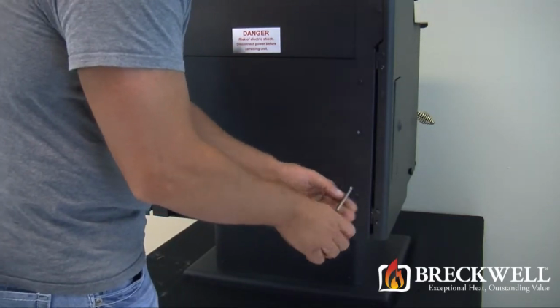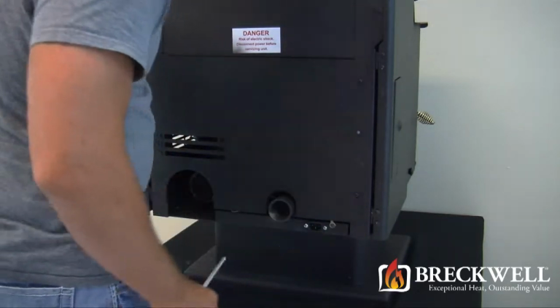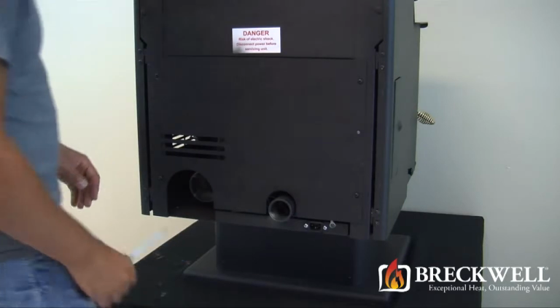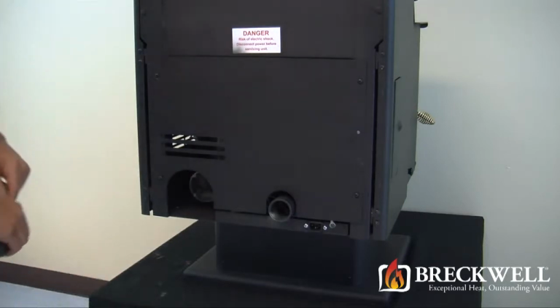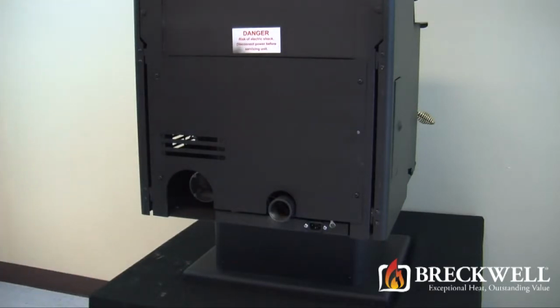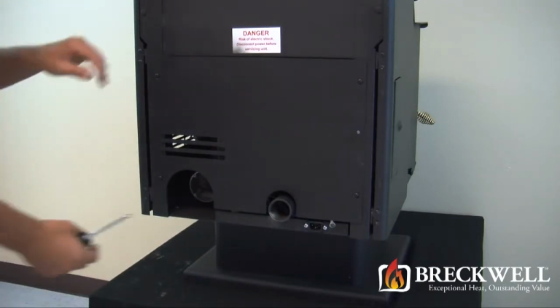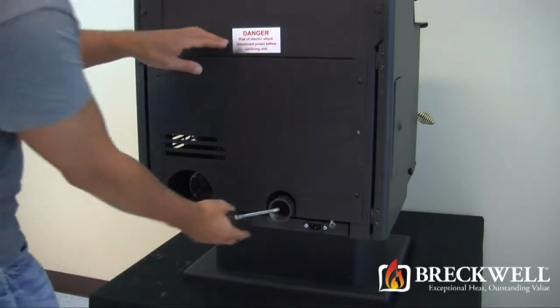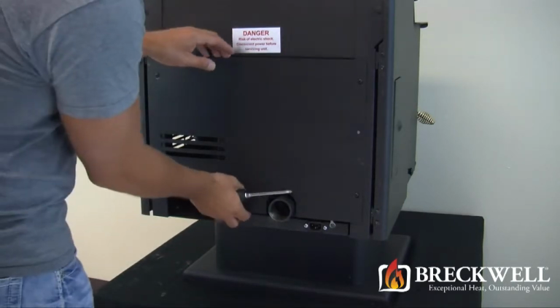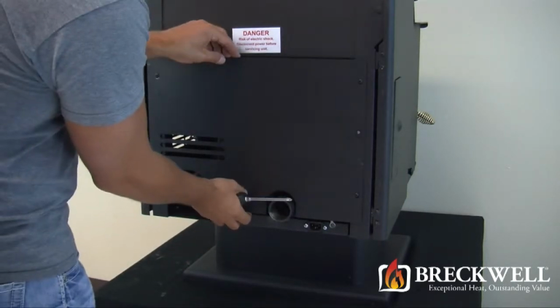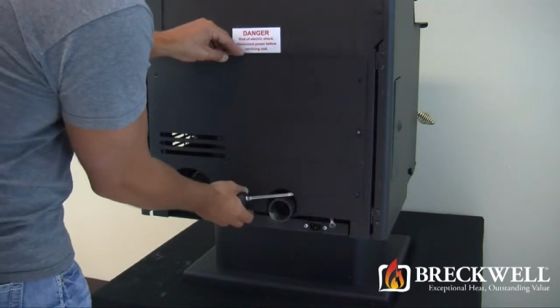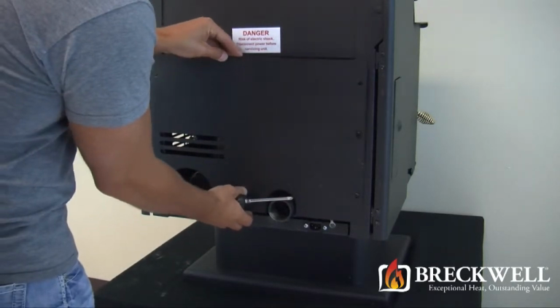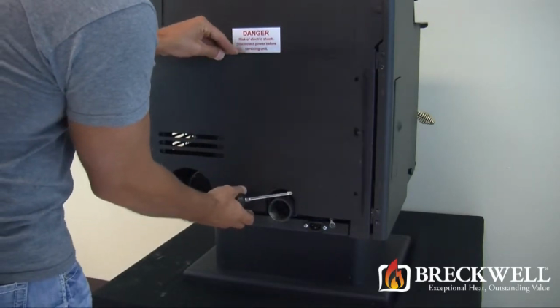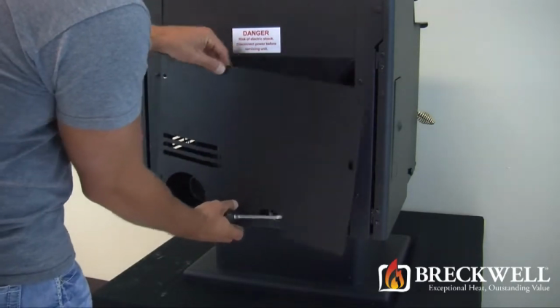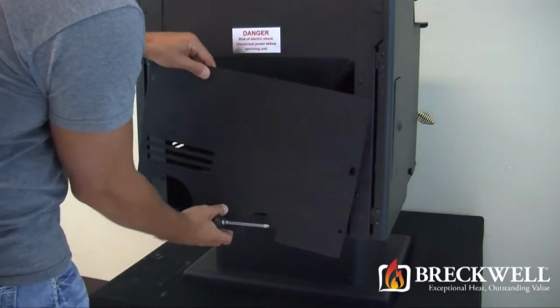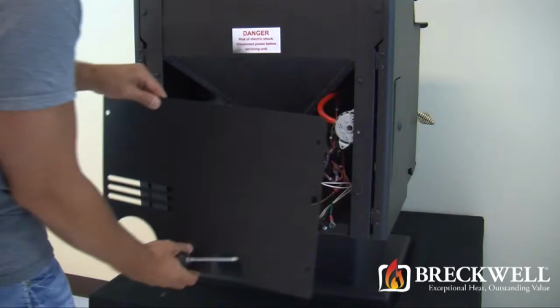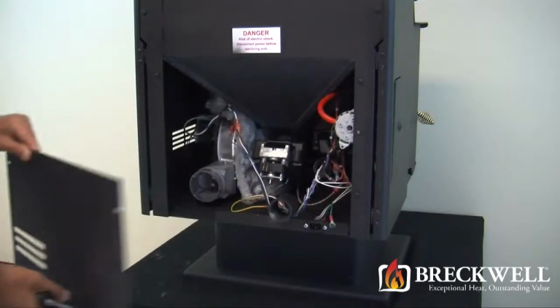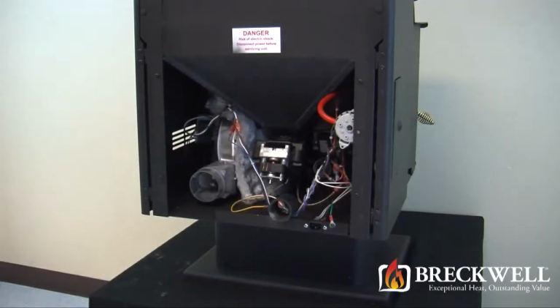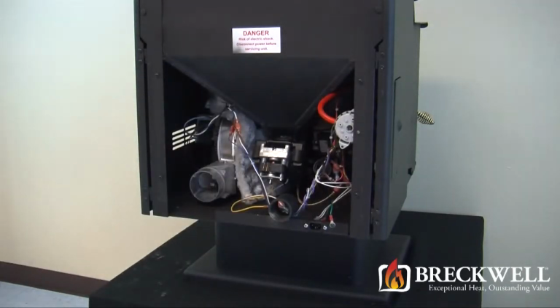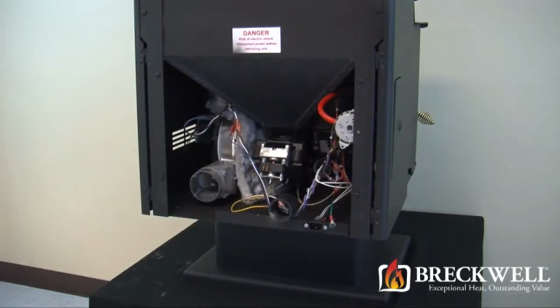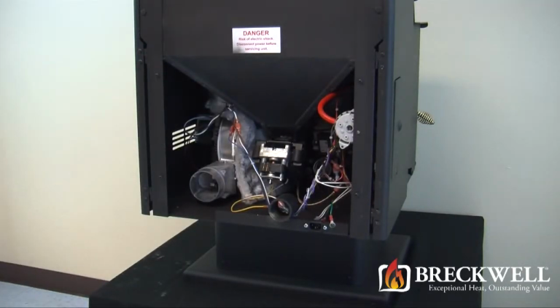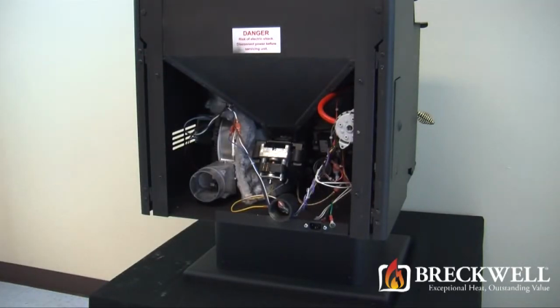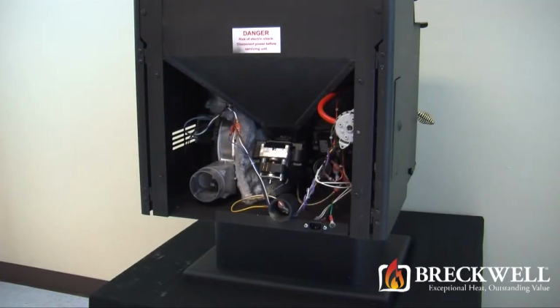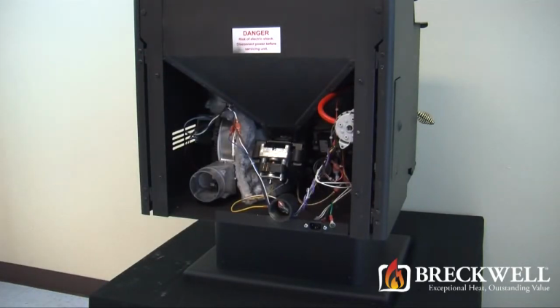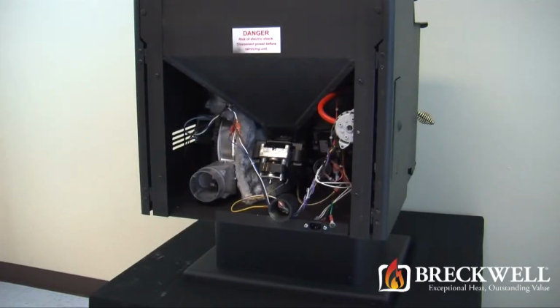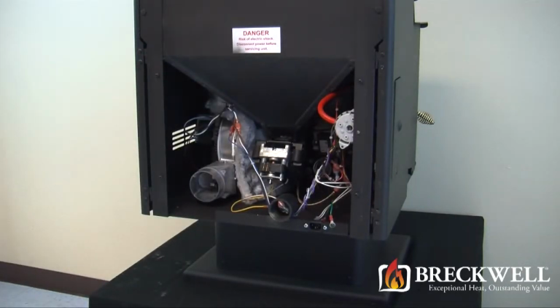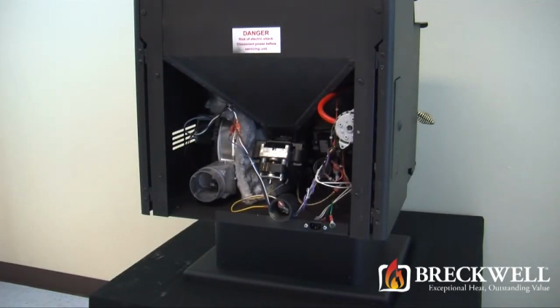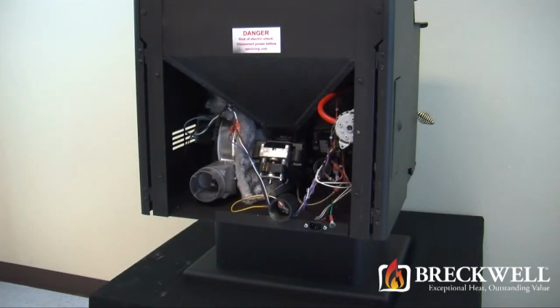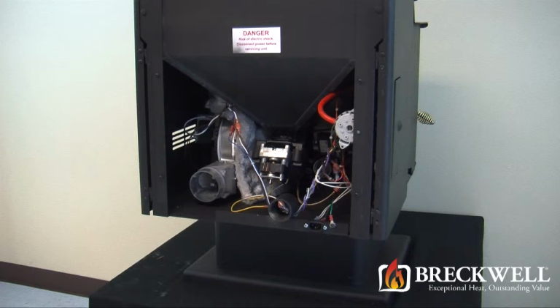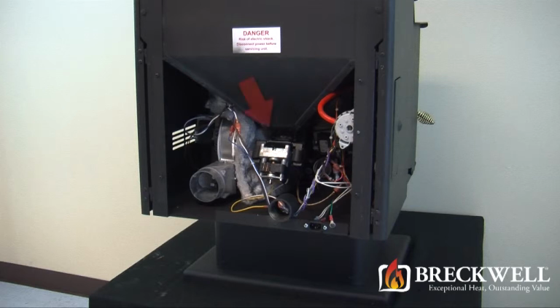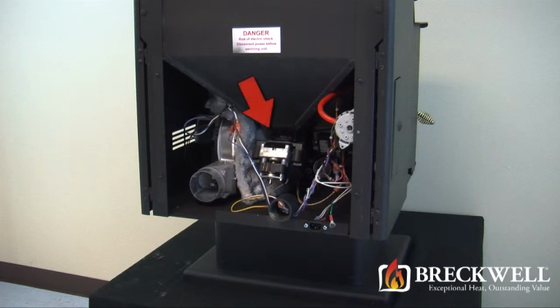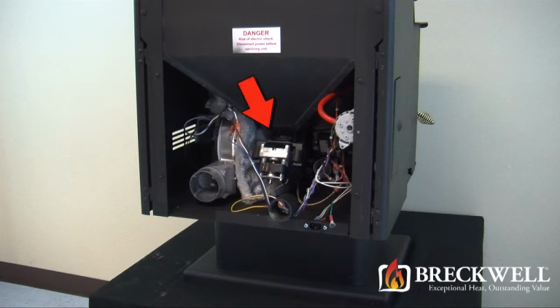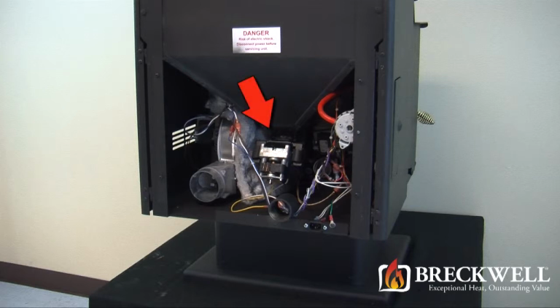Once these screws are loose, you can easily lift the back of the stove up and away from the stove, being sure to set it aside from your work area. In order to access the igniter module more easily, we will also remove the auger motor.